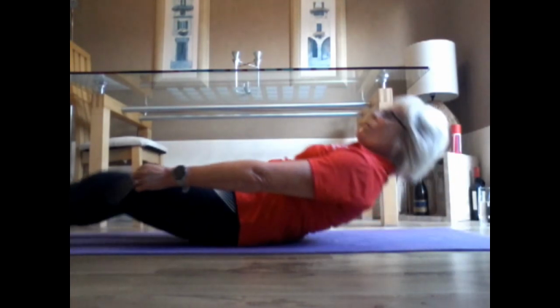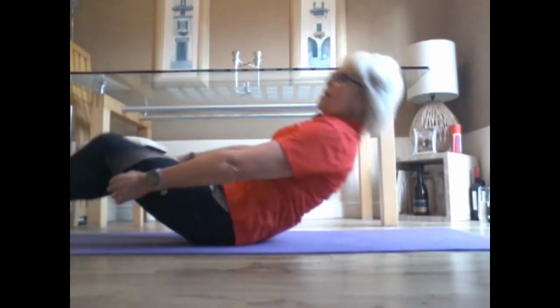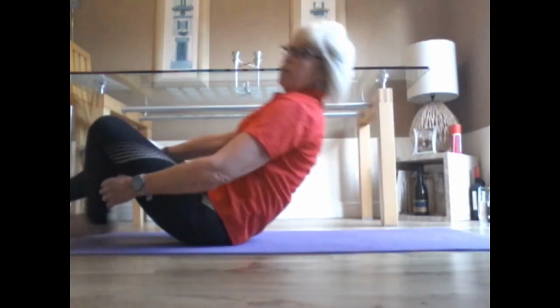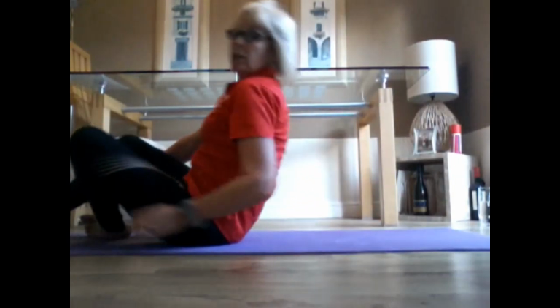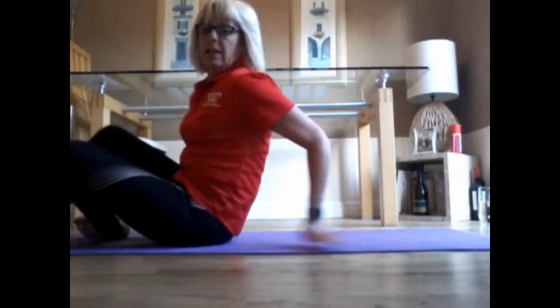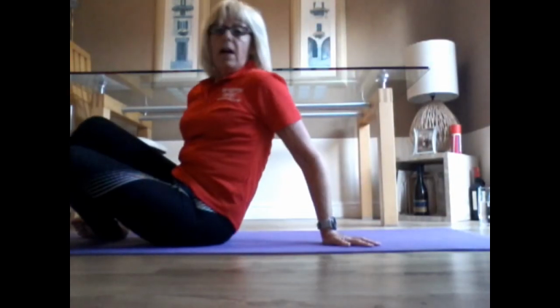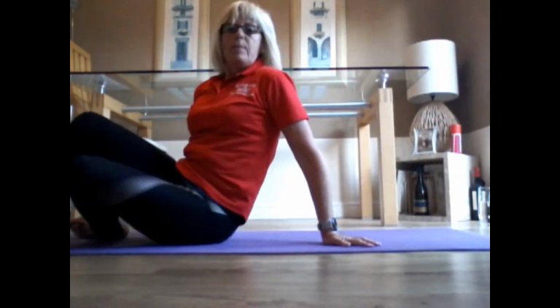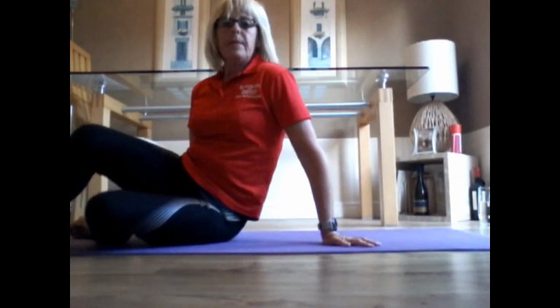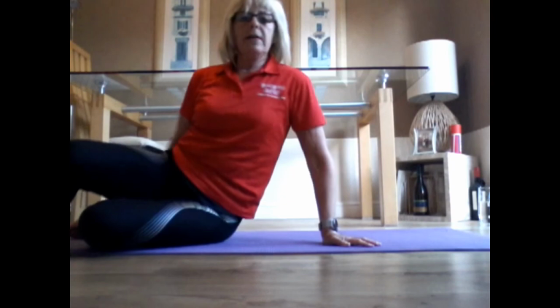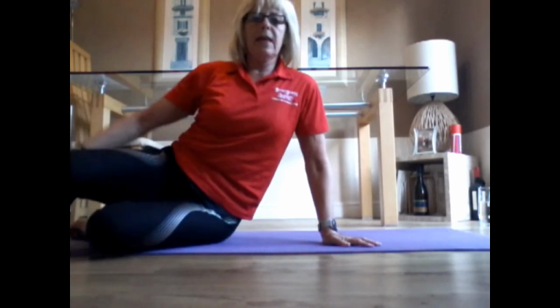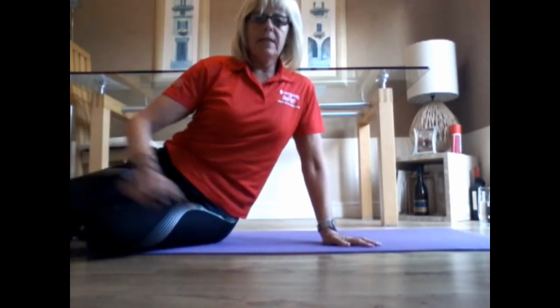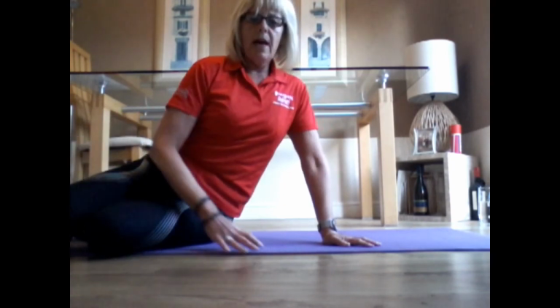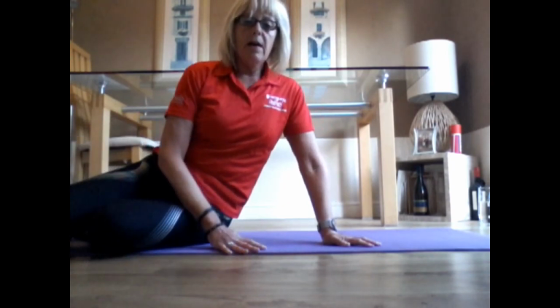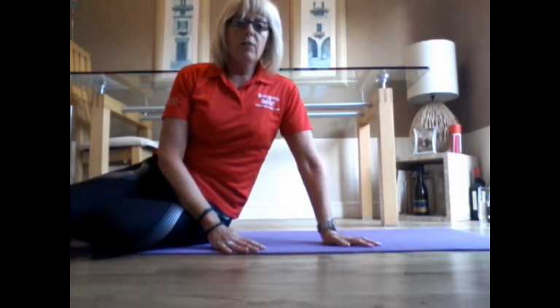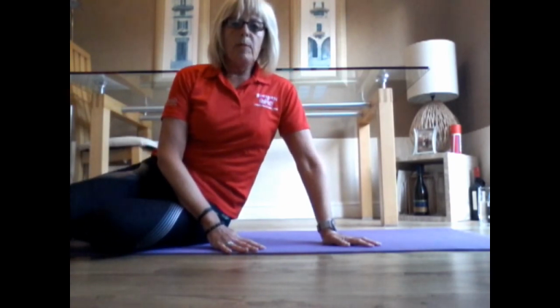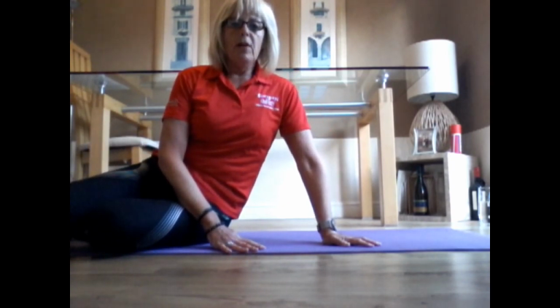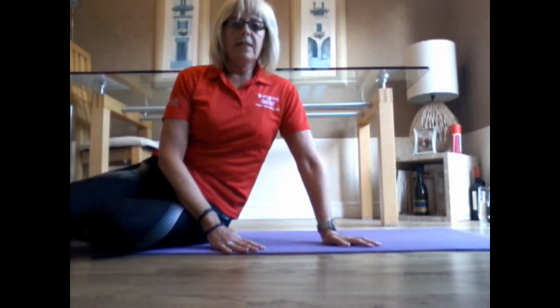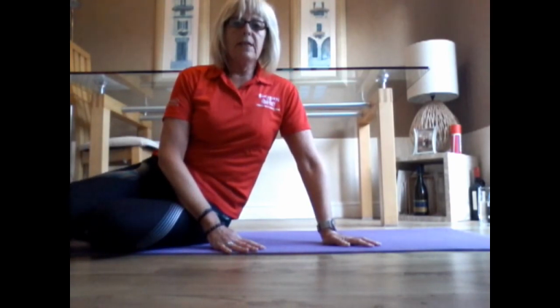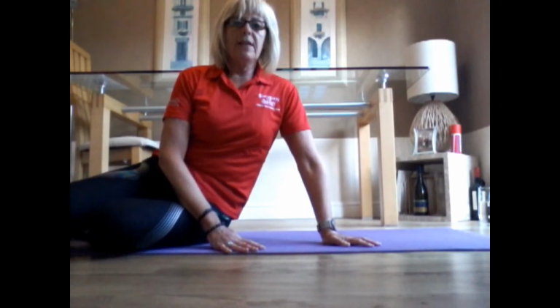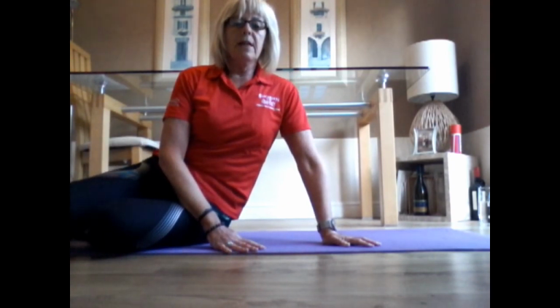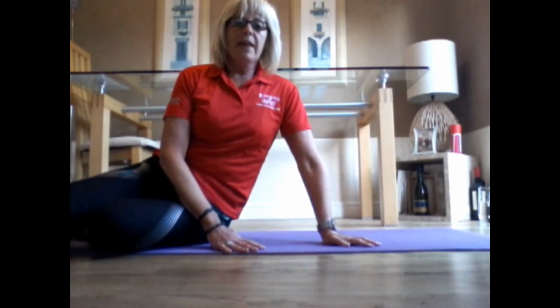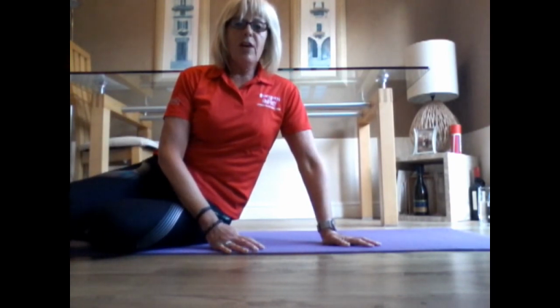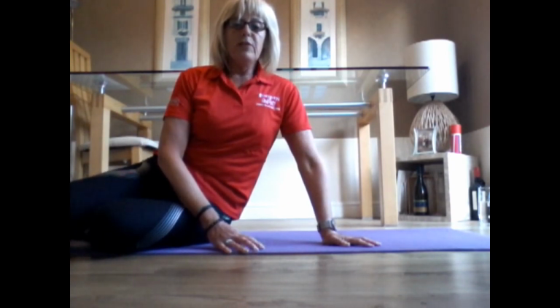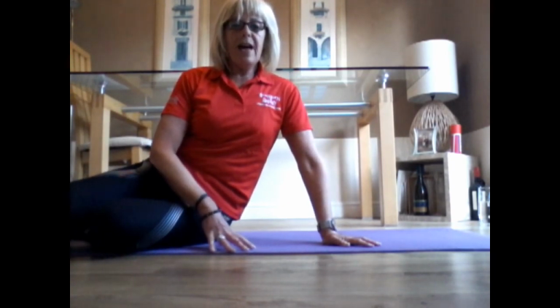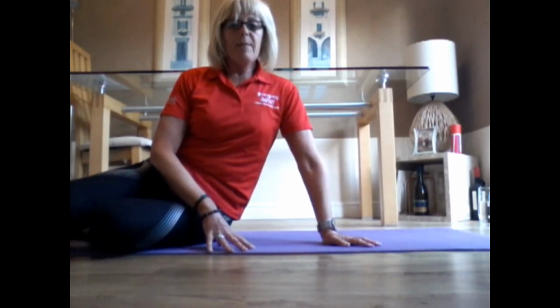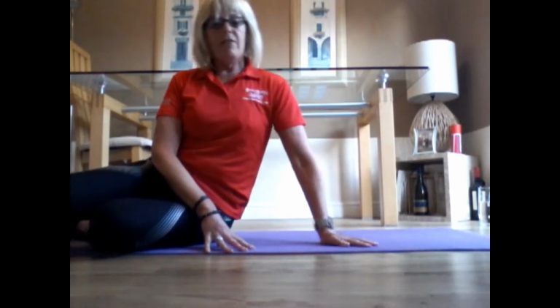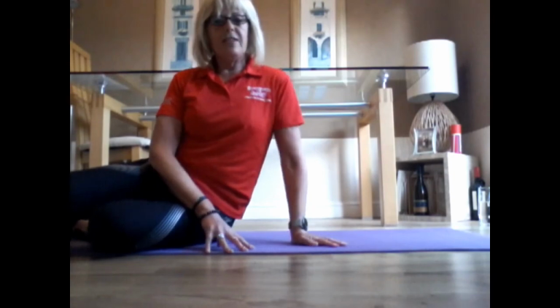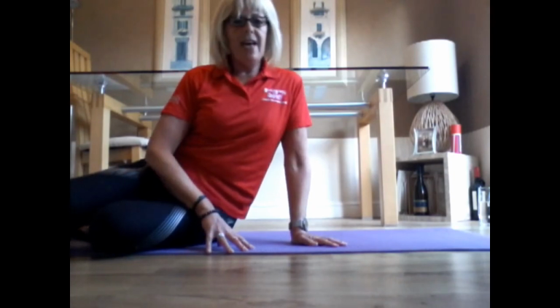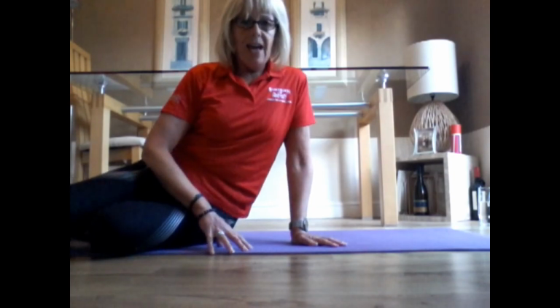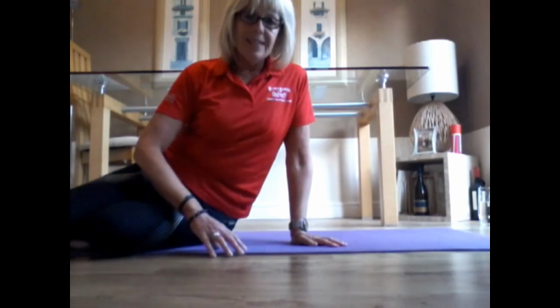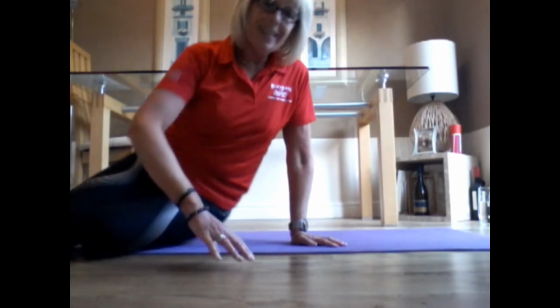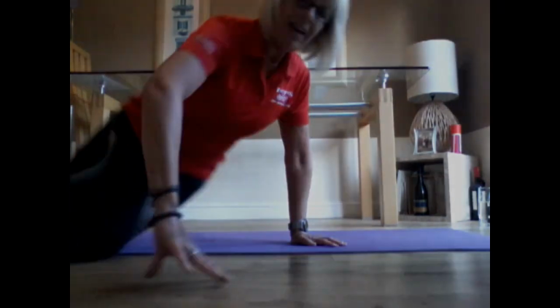So four exercises there from the Pilates series. Thanks very much for your time. Have a good day and stay safe.